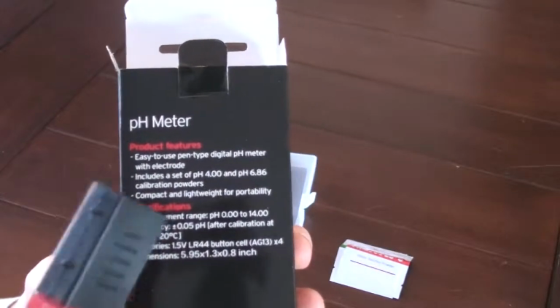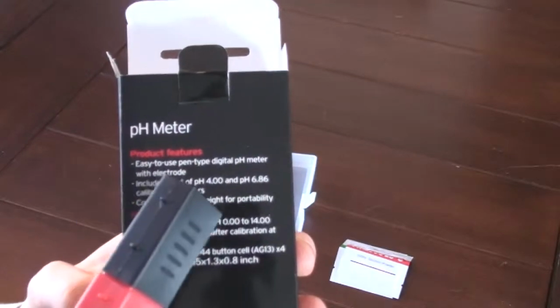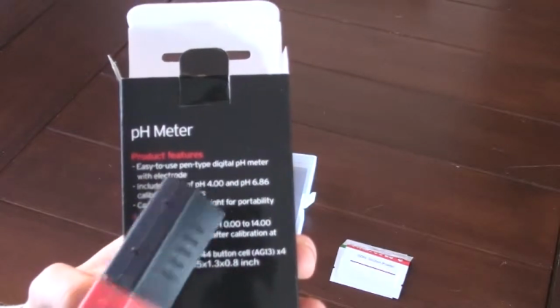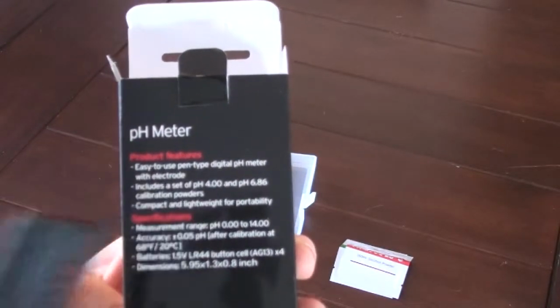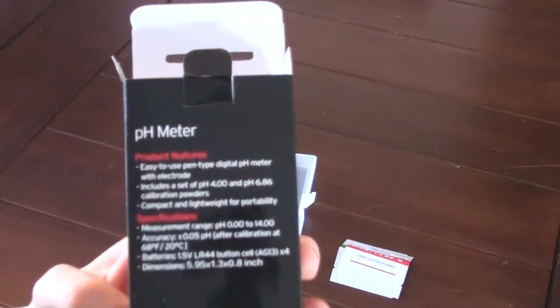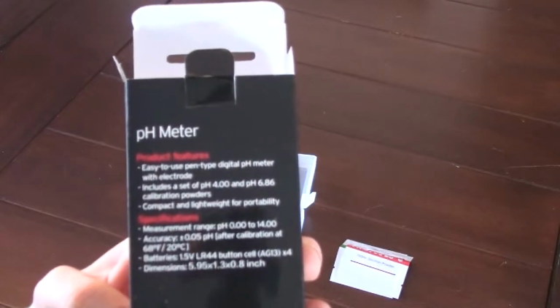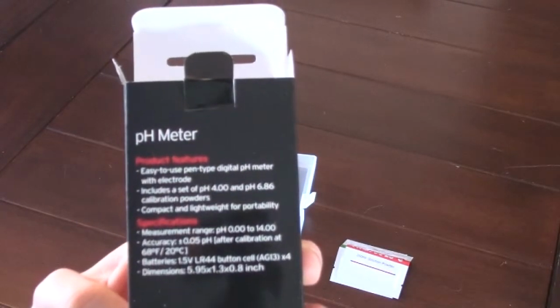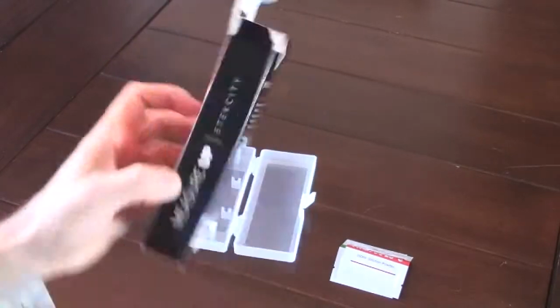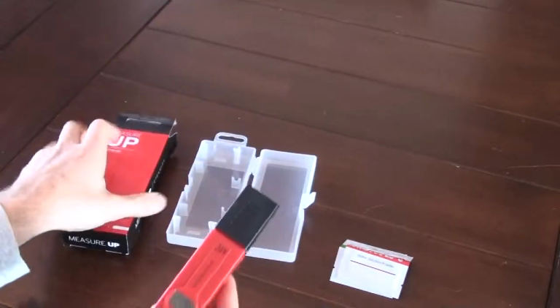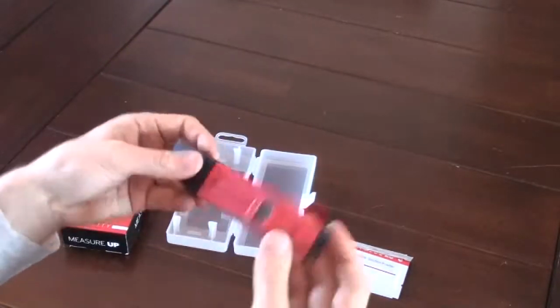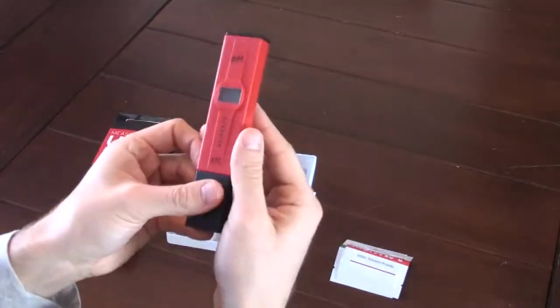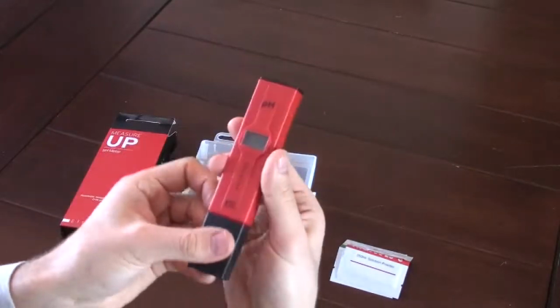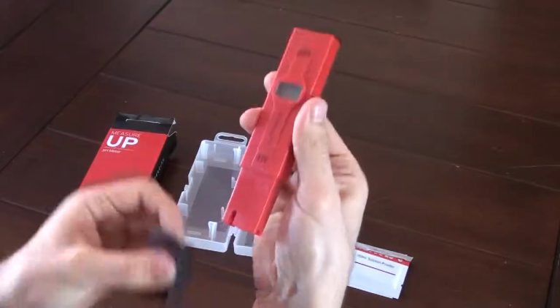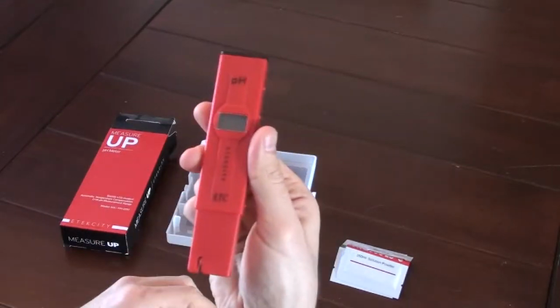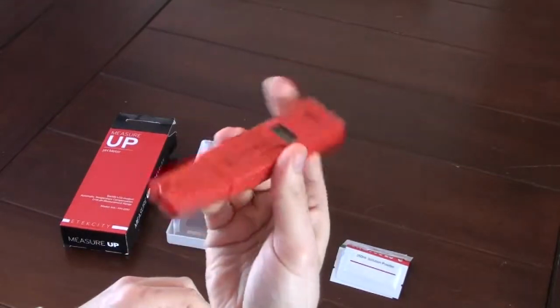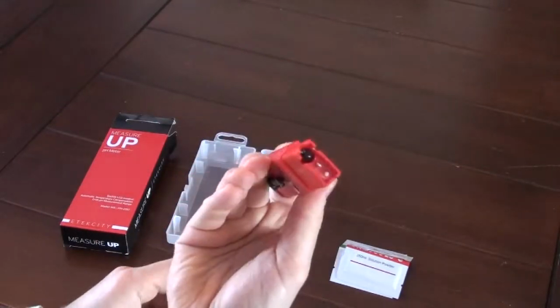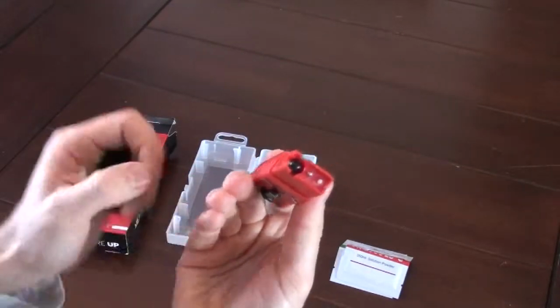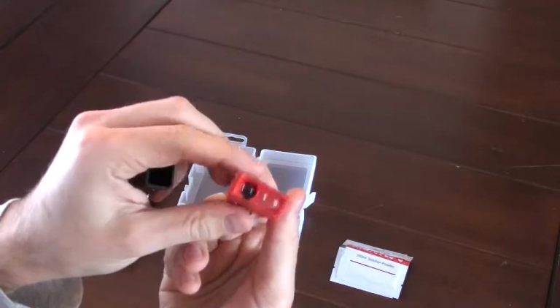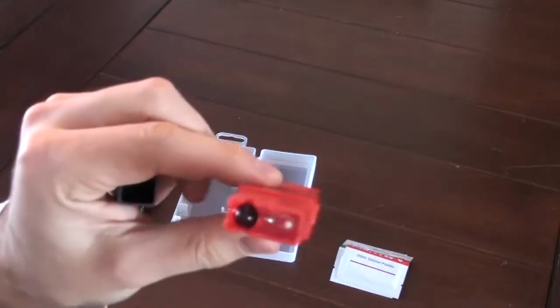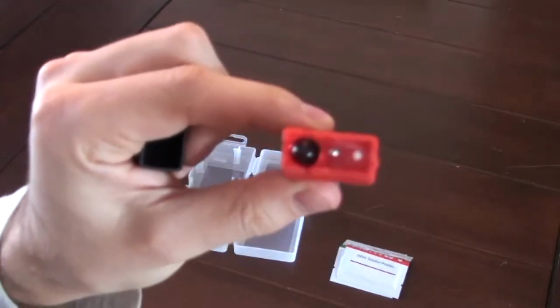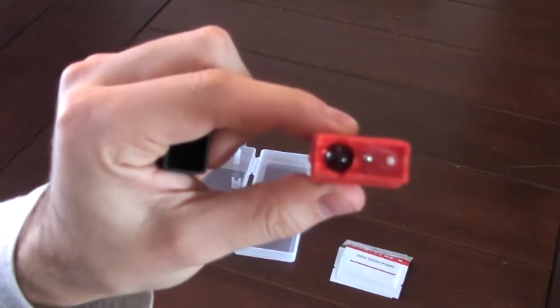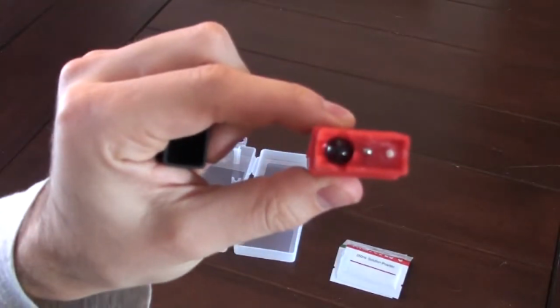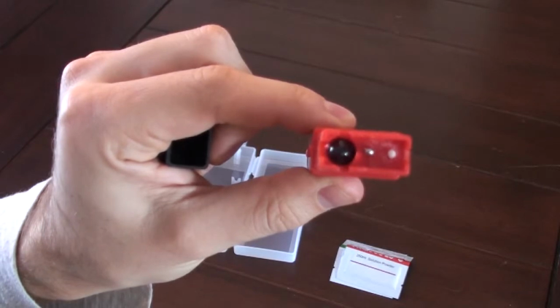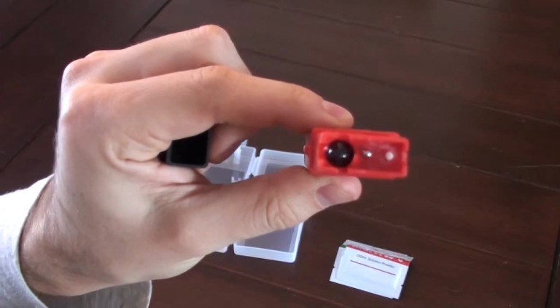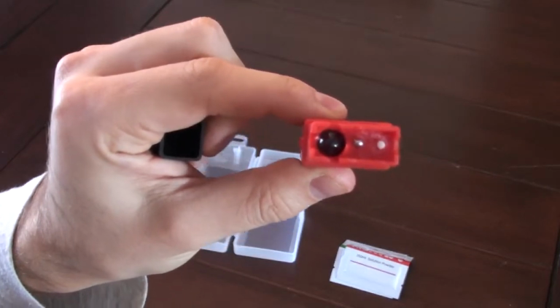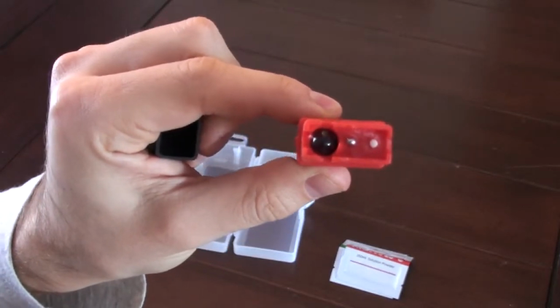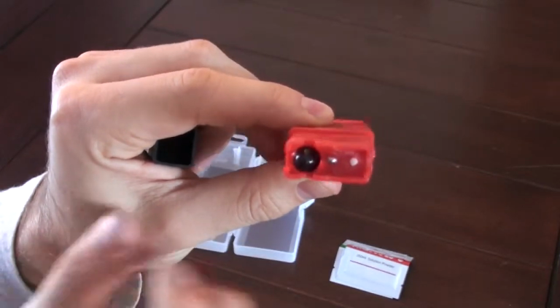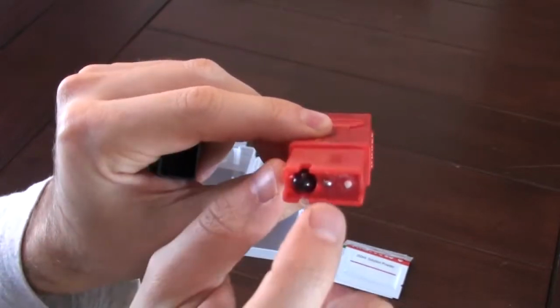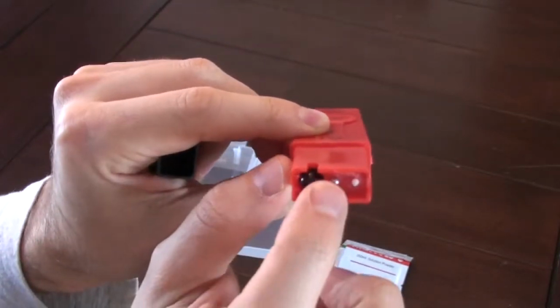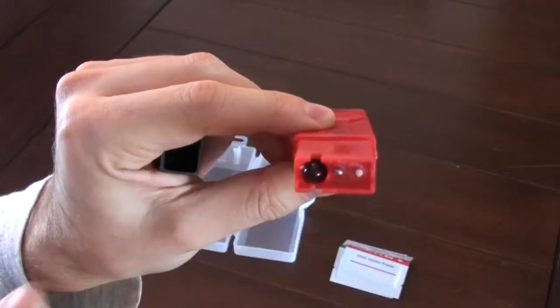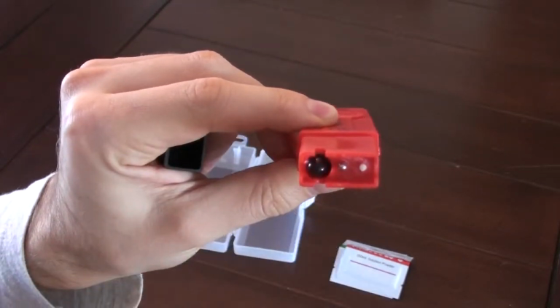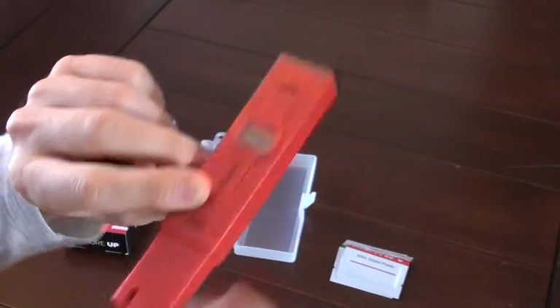There's a pH 4 and a 6.86 for calibration of the meter. And this is the meter itself. It looks like it has a light and the actual testing anode — the metal one in the middle.